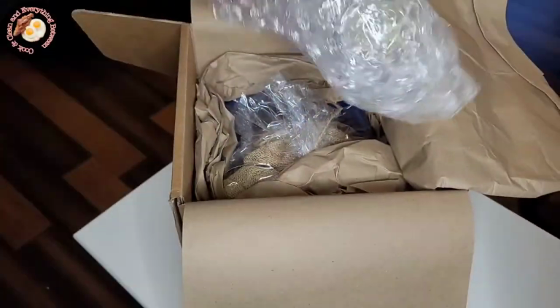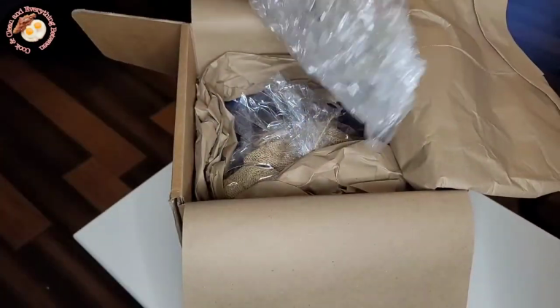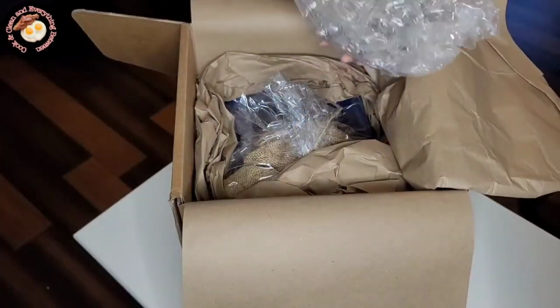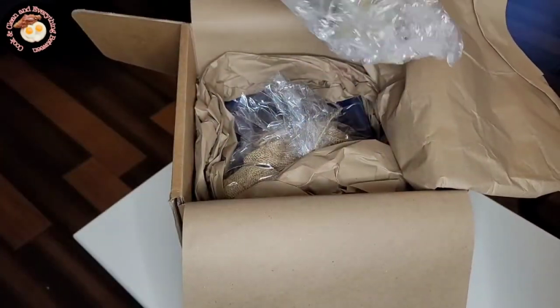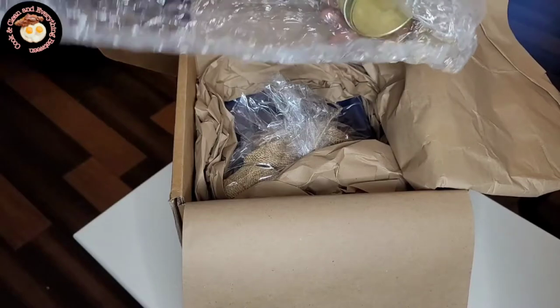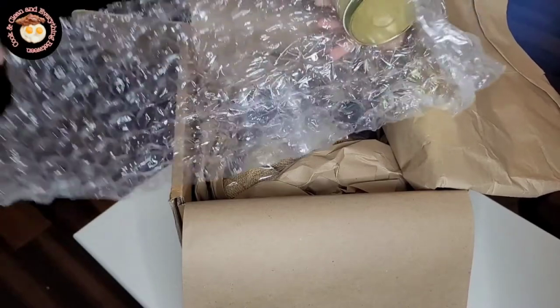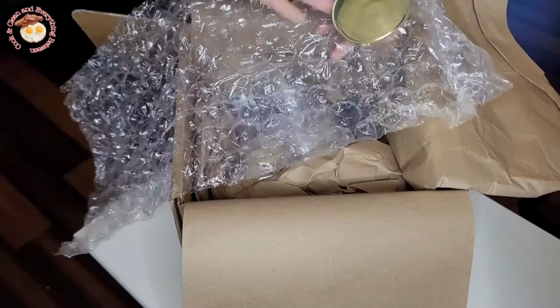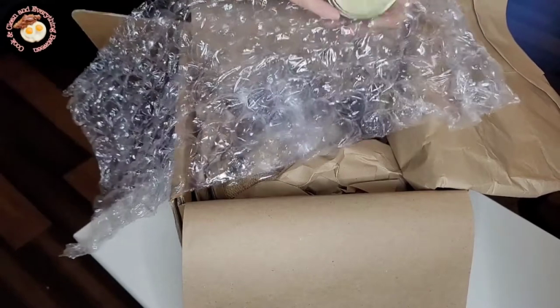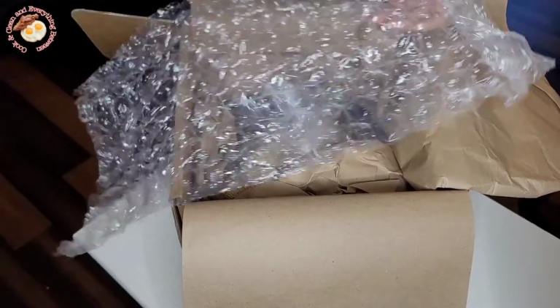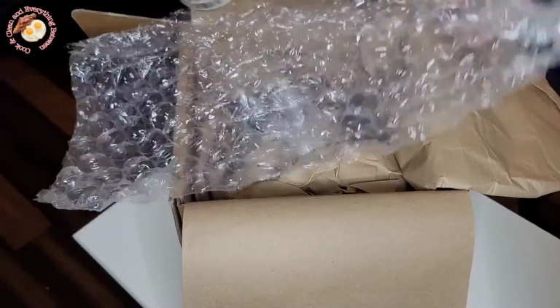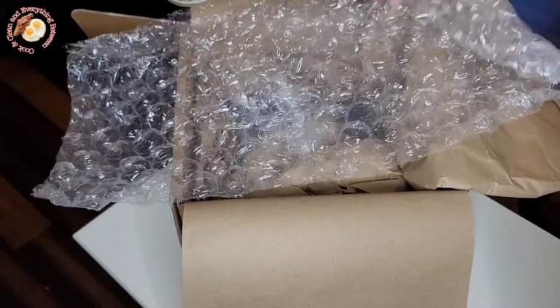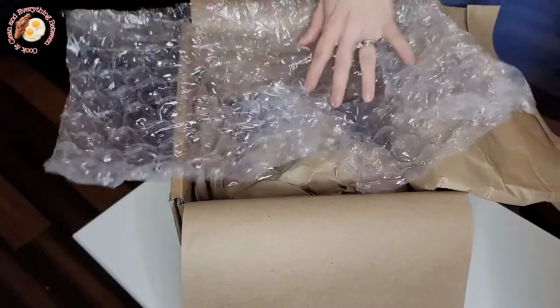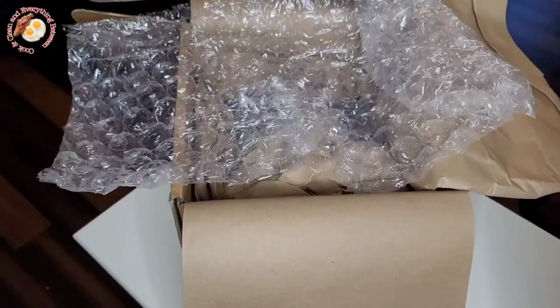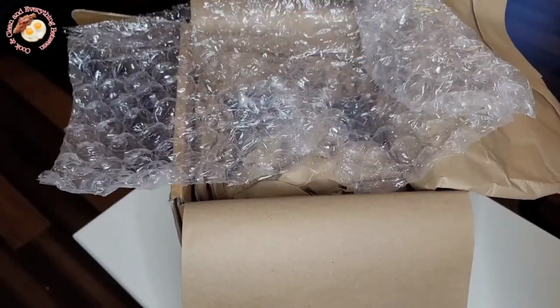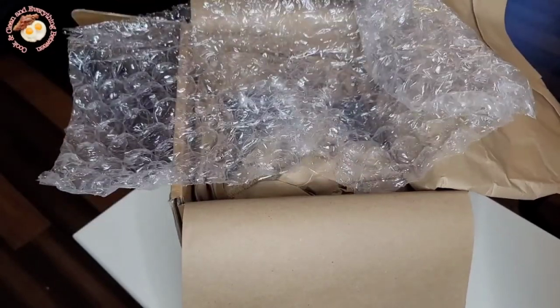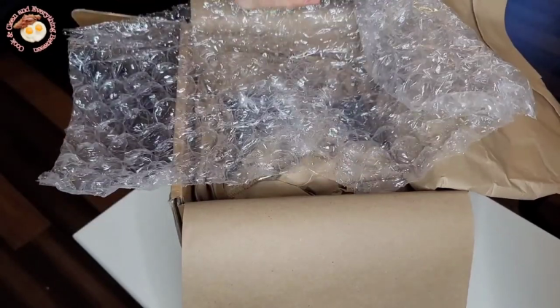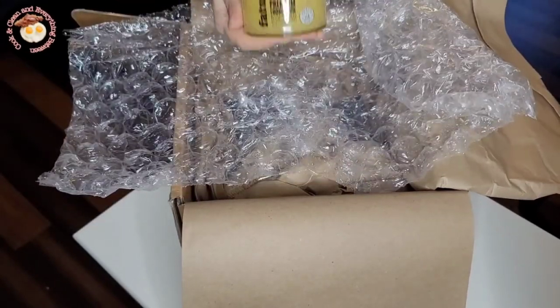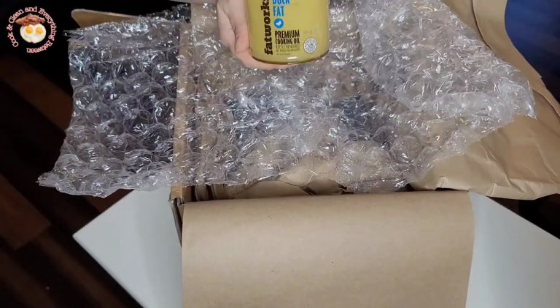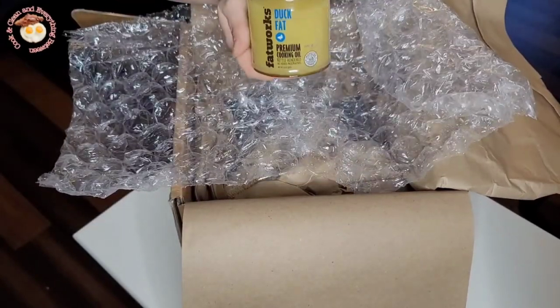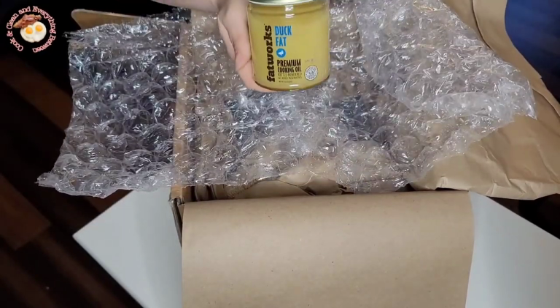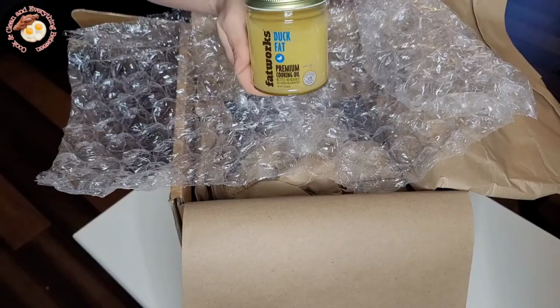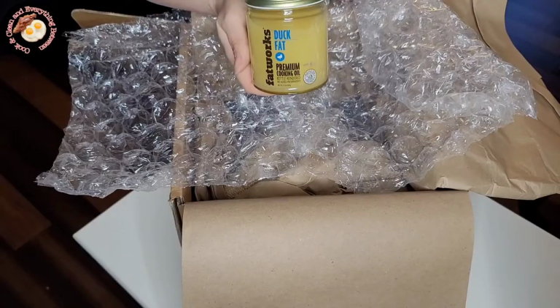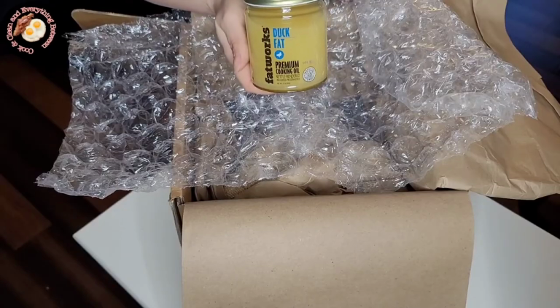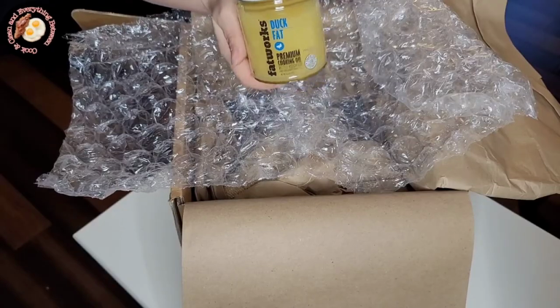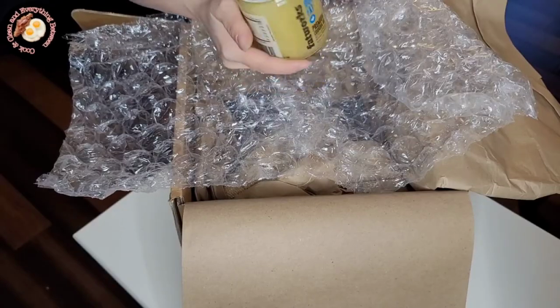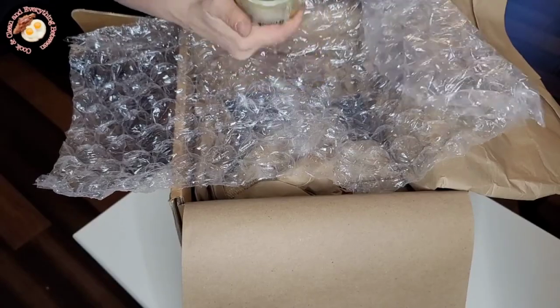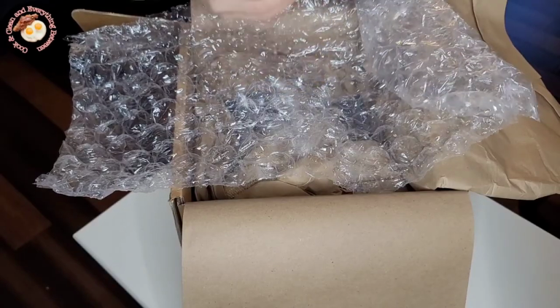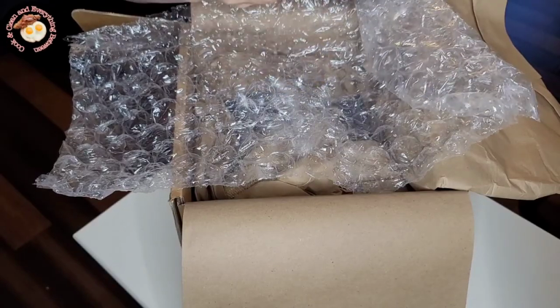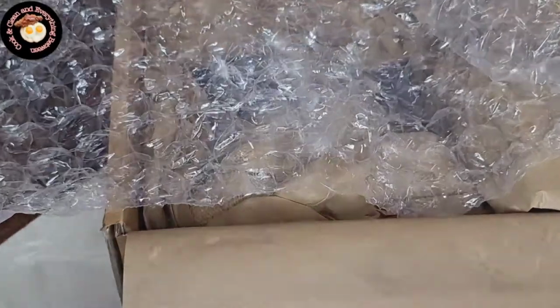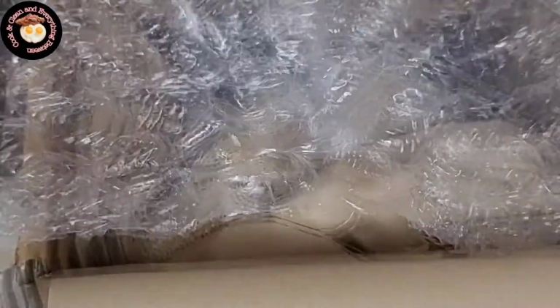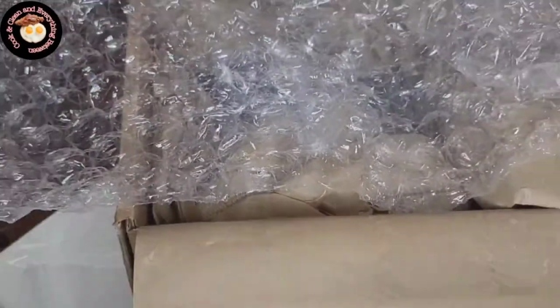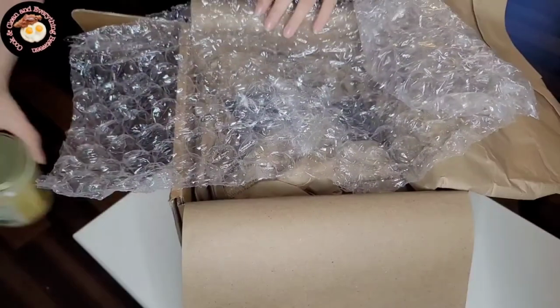The first item I'm unpacking out of the box is the cage-free duck fat, and it's by Fat Works. It's absolutely 100% all-natural.